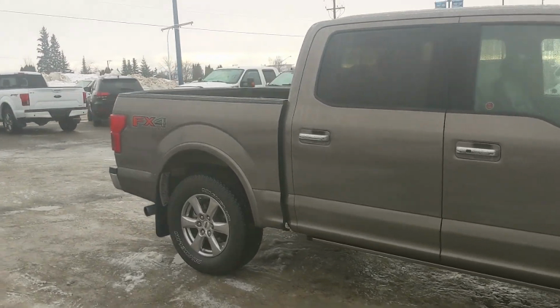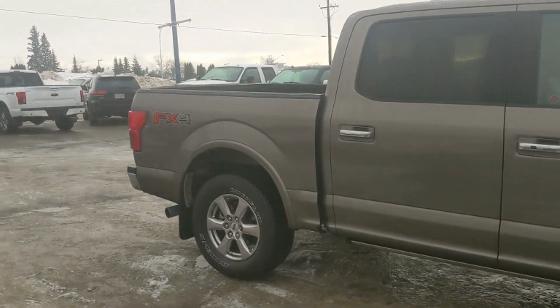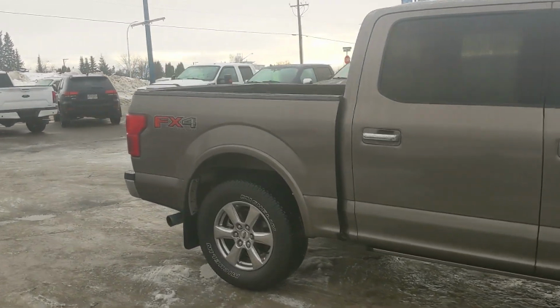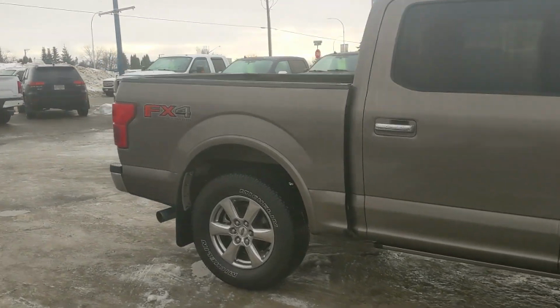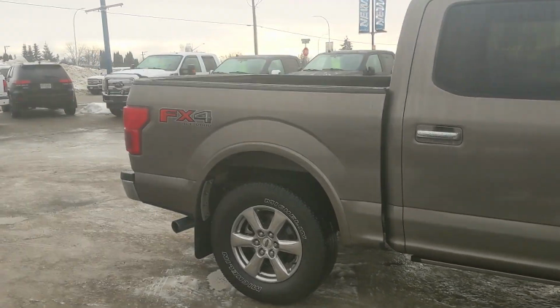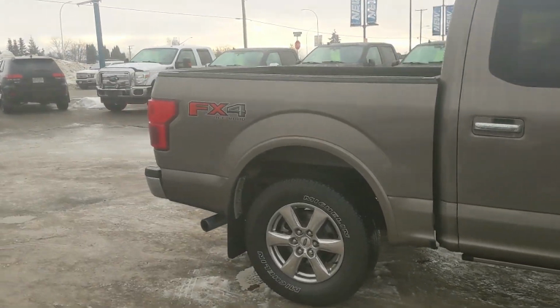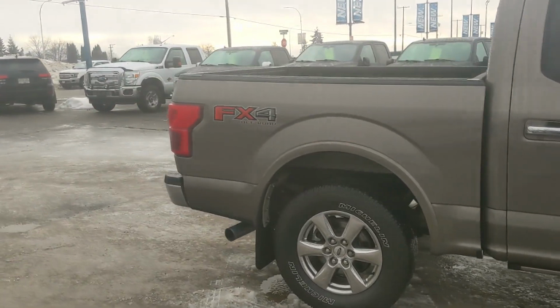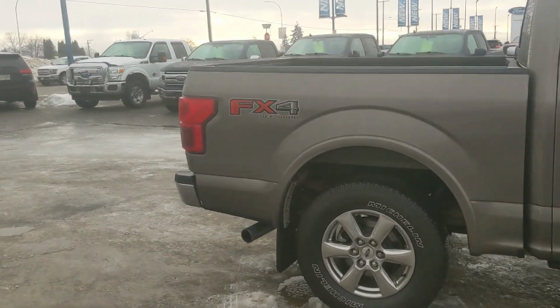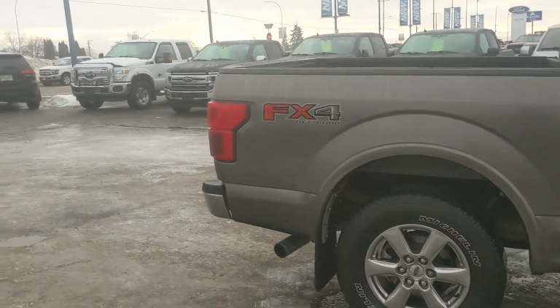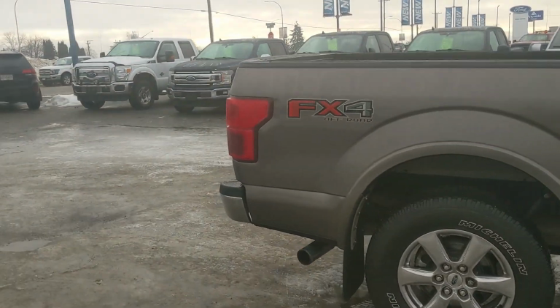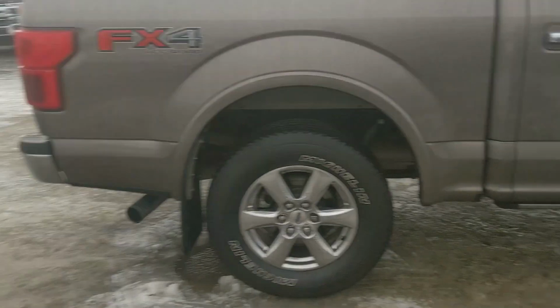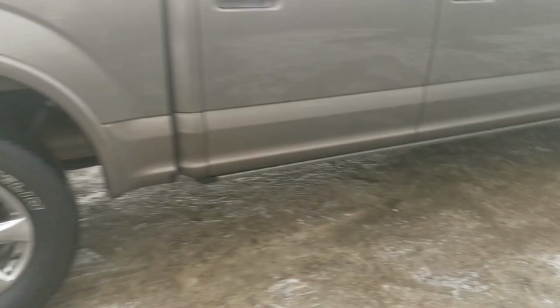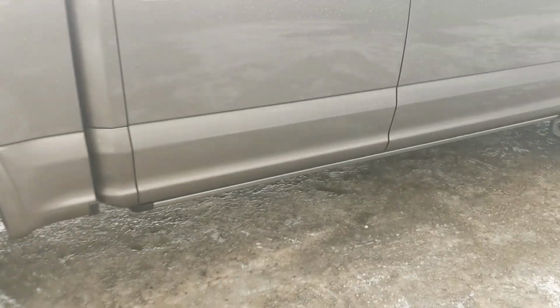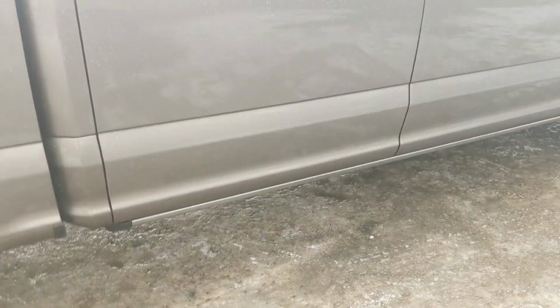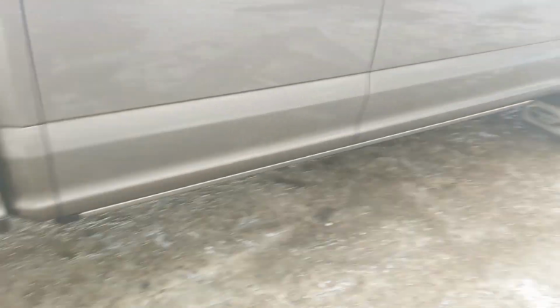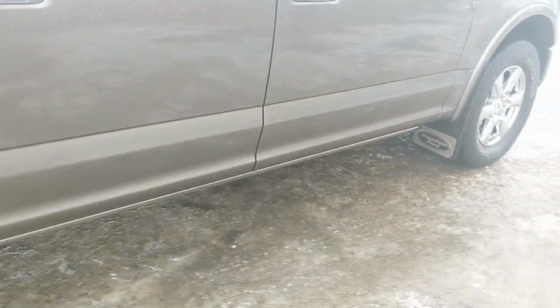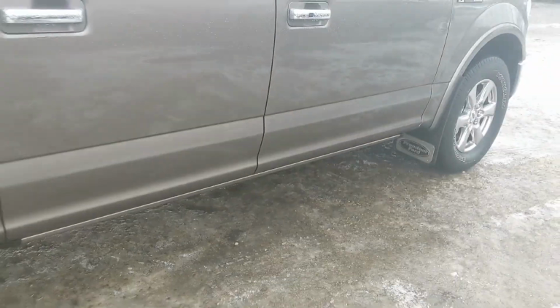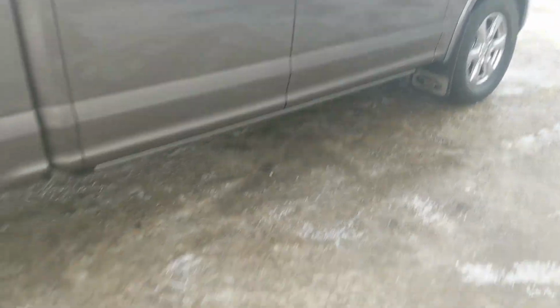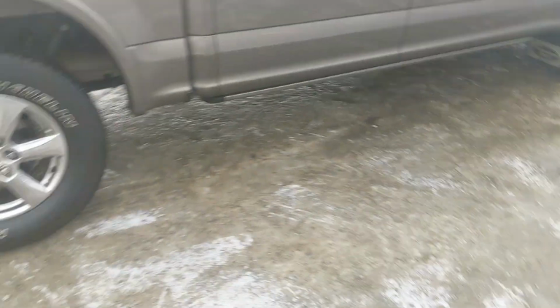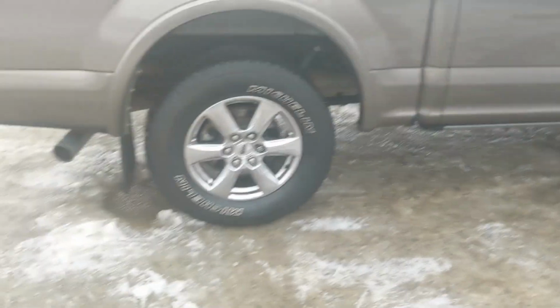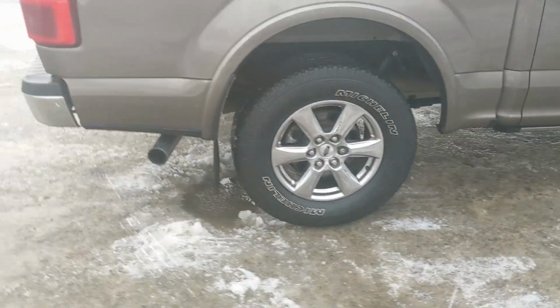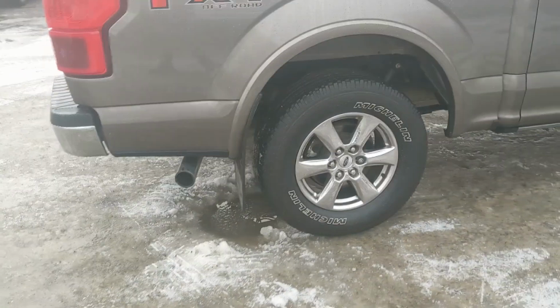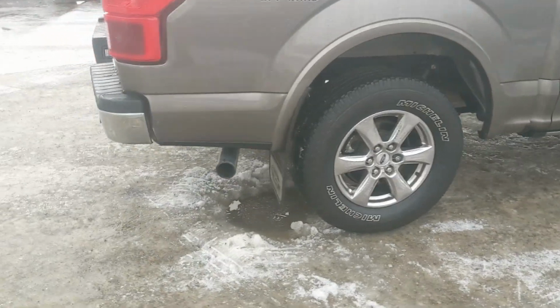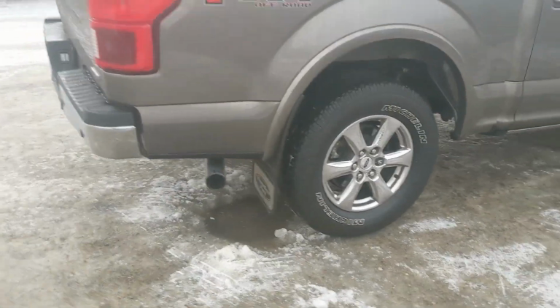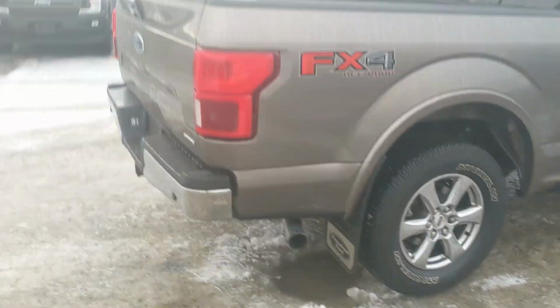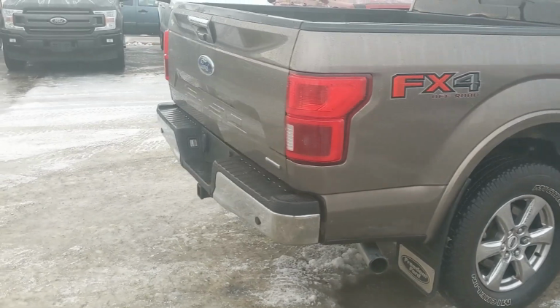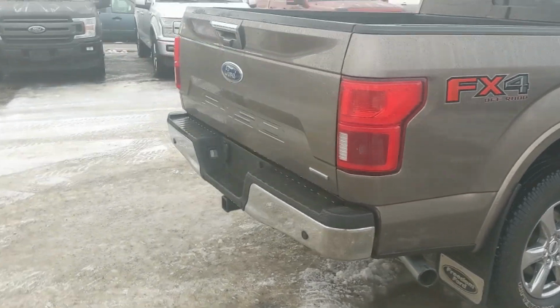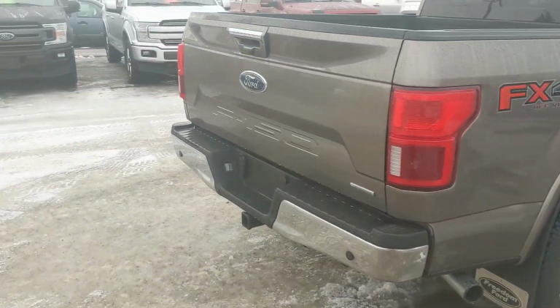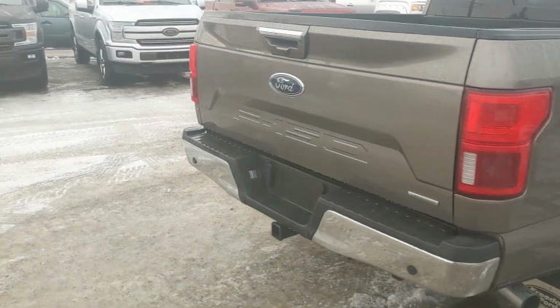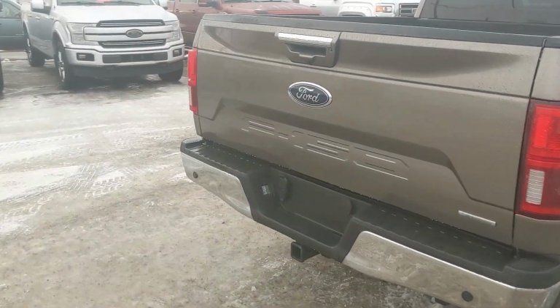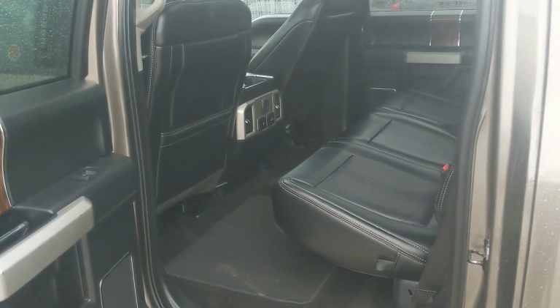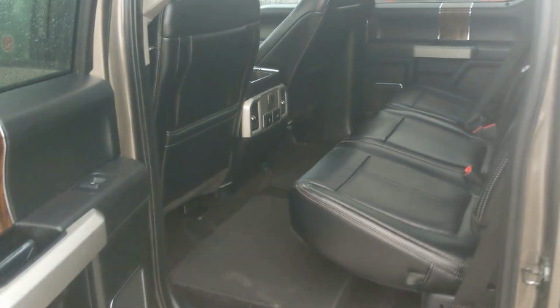It also comes with power deployable running boards down below and heavy-duty mud flaps on the front and rear. But let's take a look inside first.